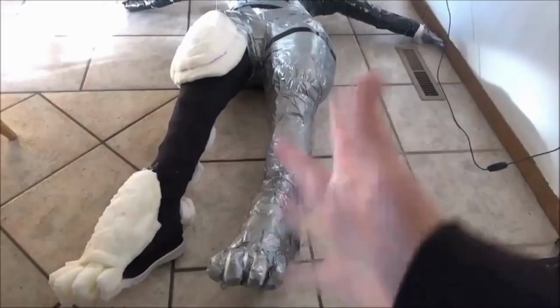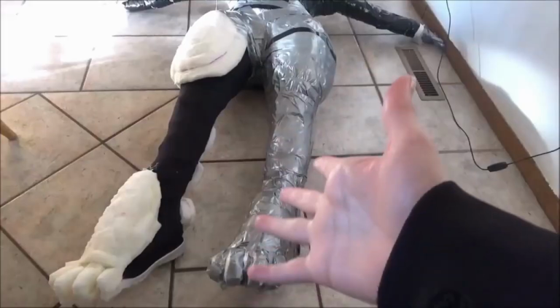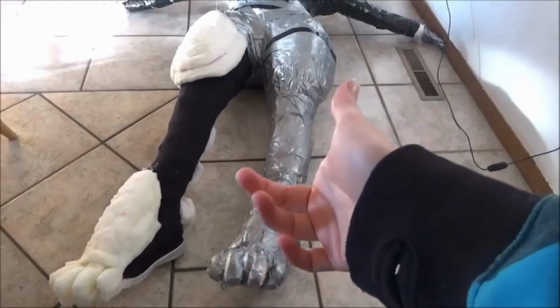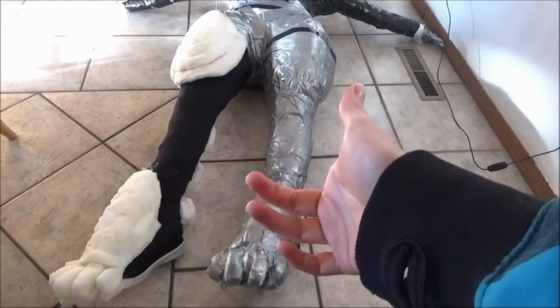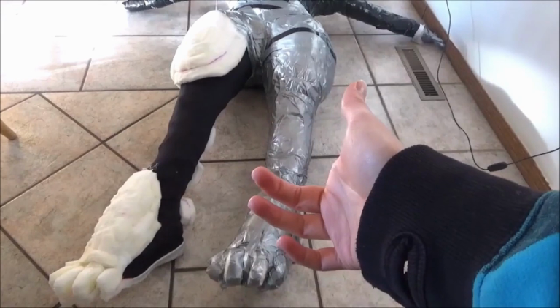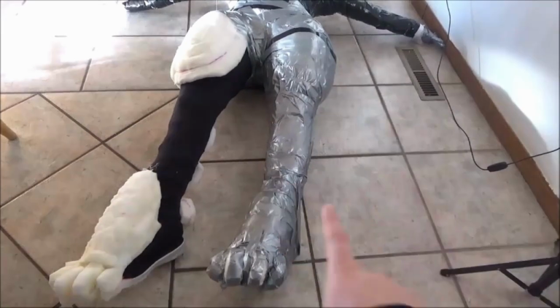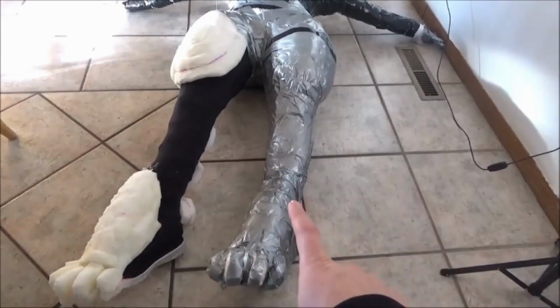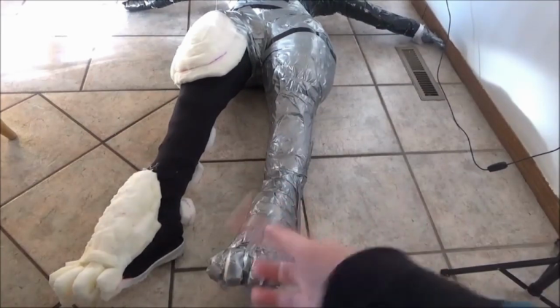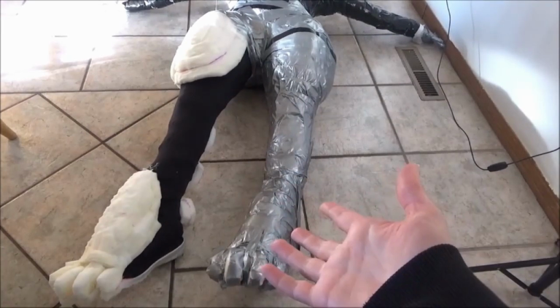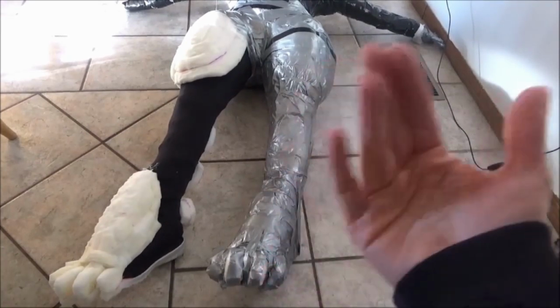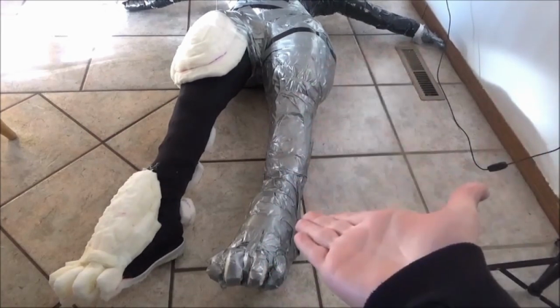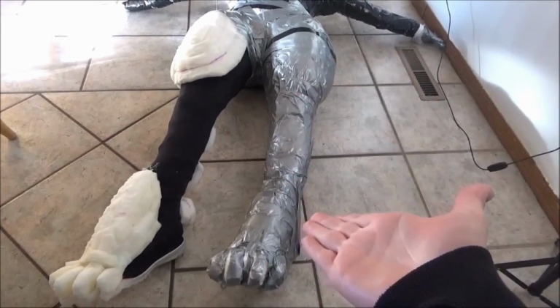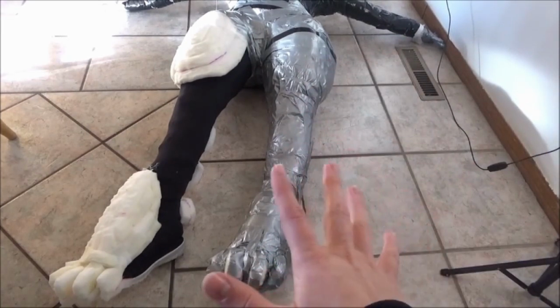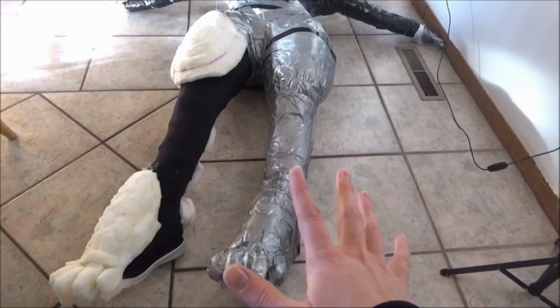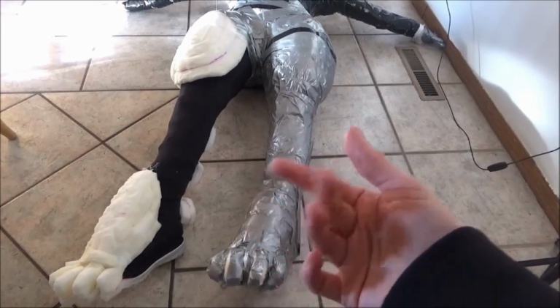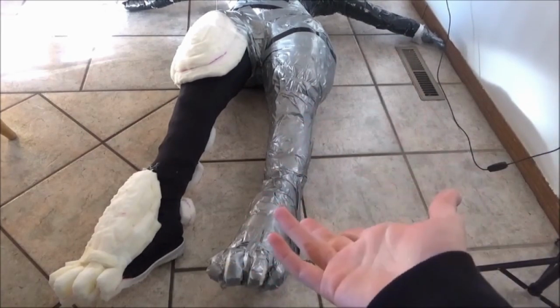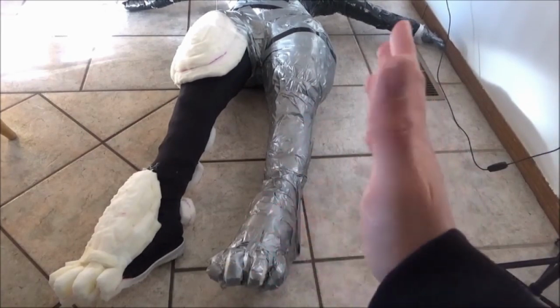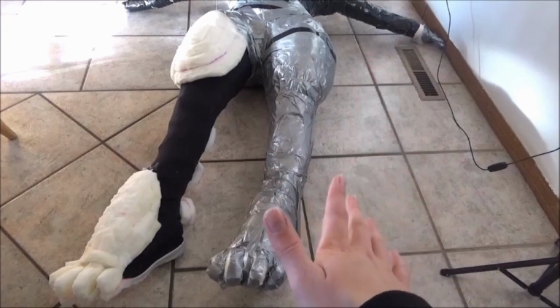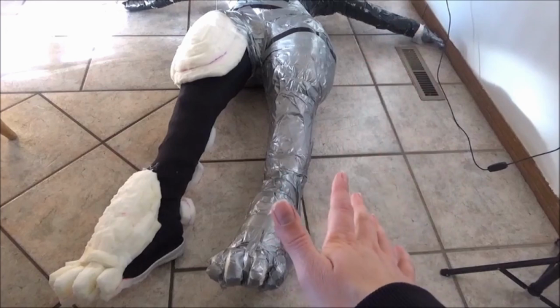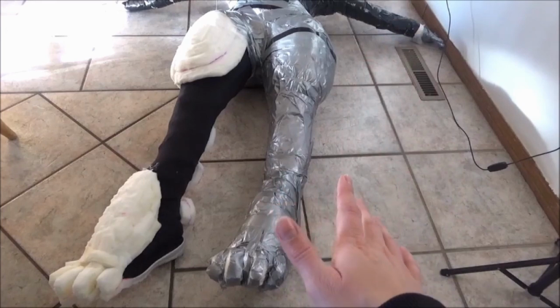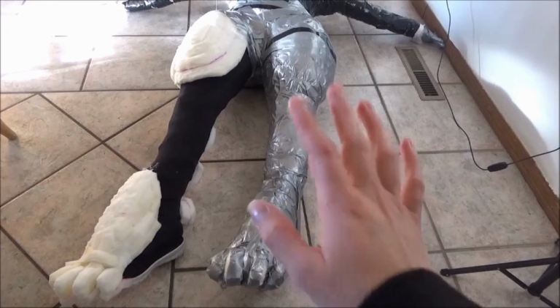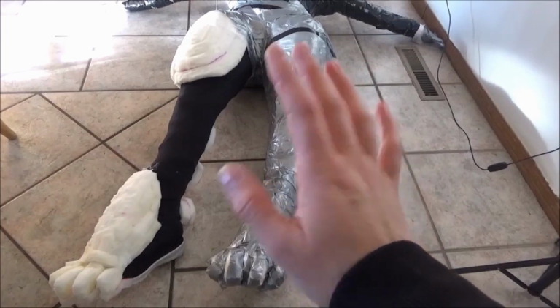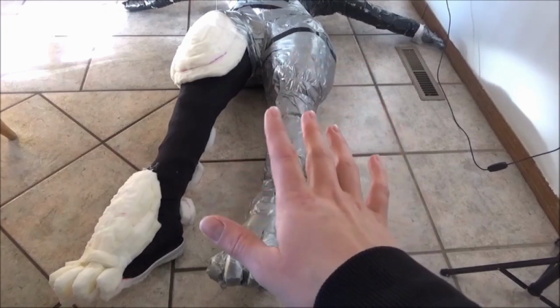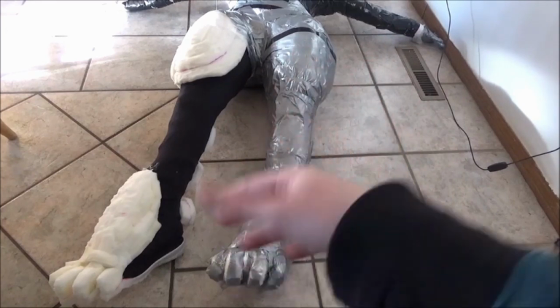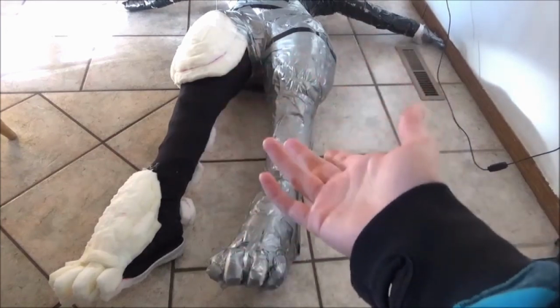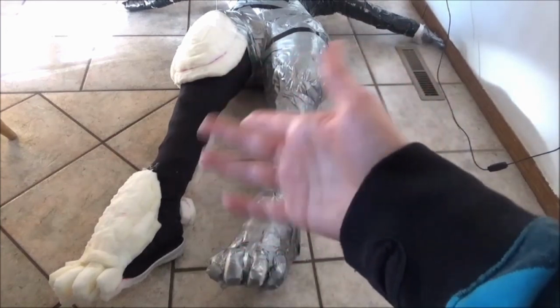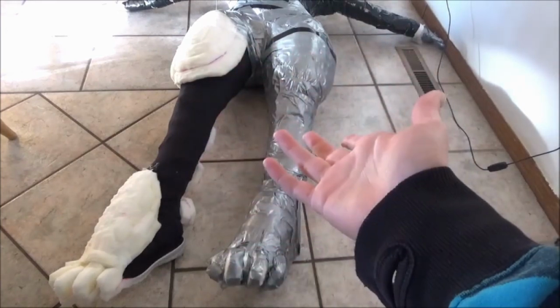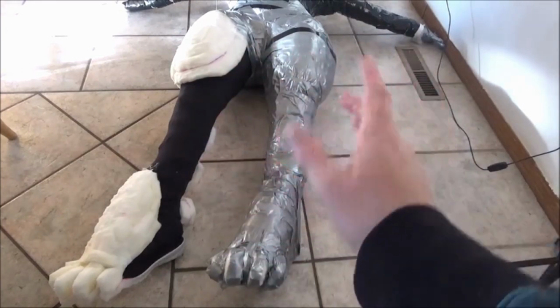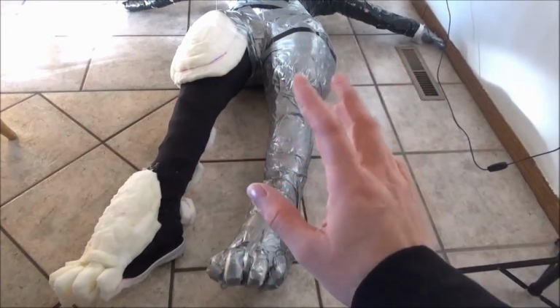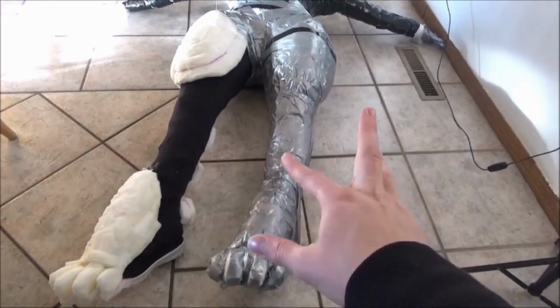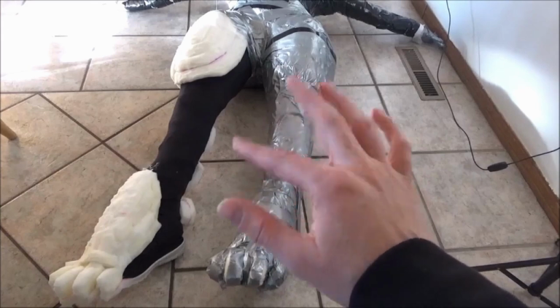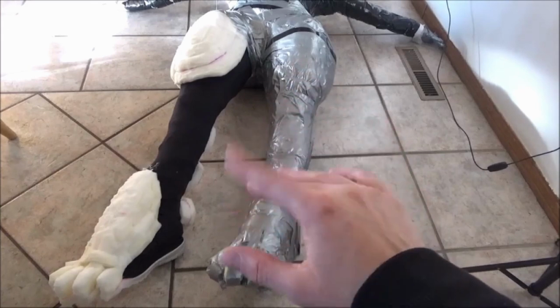I ran out of duct tape, which means I'll have to pick up more another time. So for now, I will be drawing the fur pattern on her, but I do want to draw both sides of the body because her fur pattern is different.